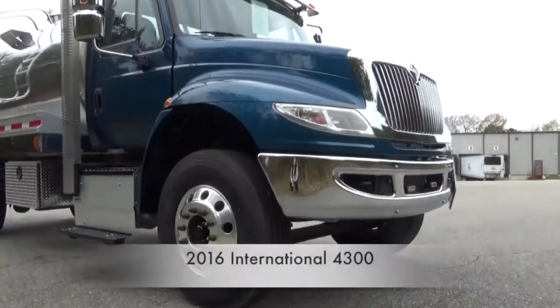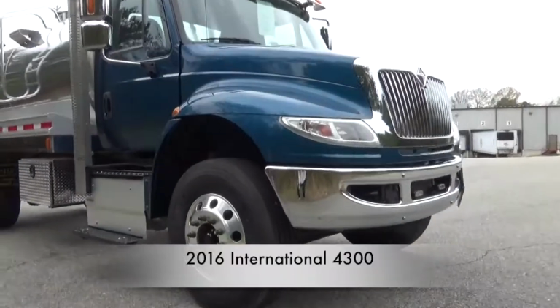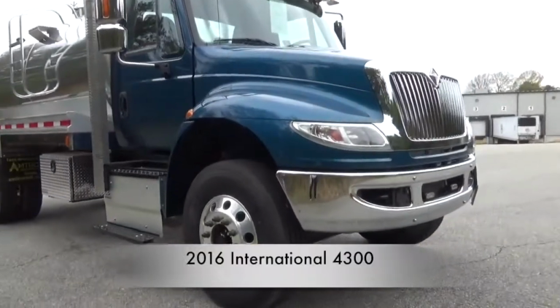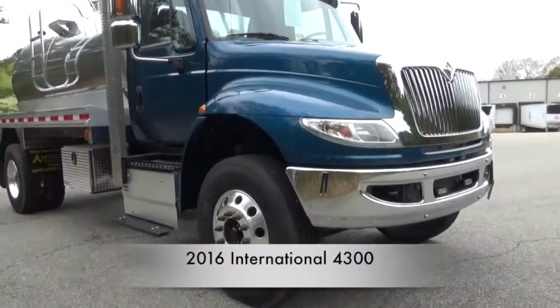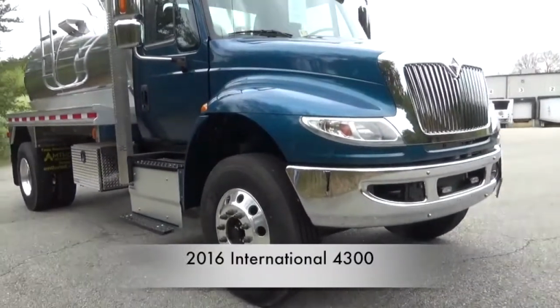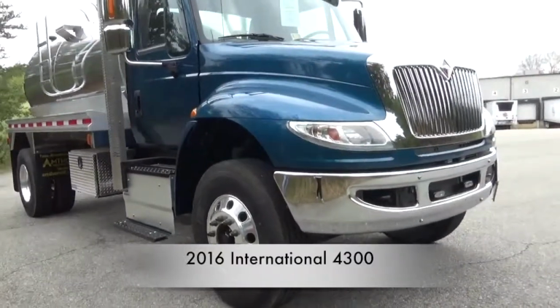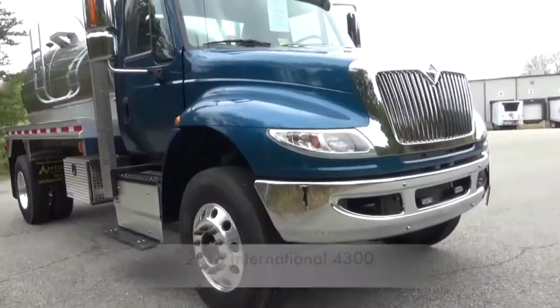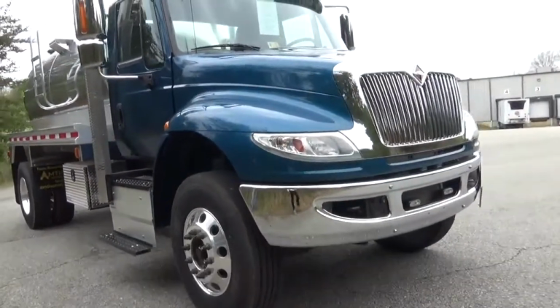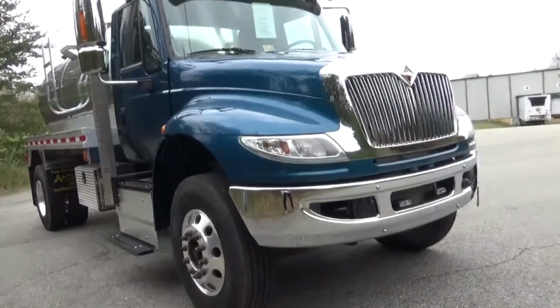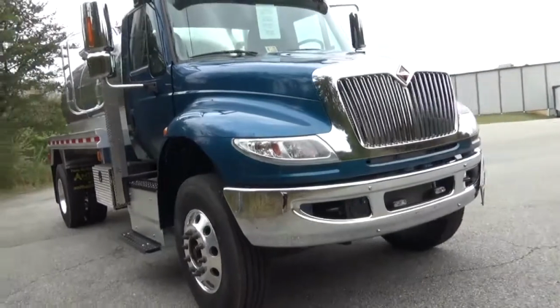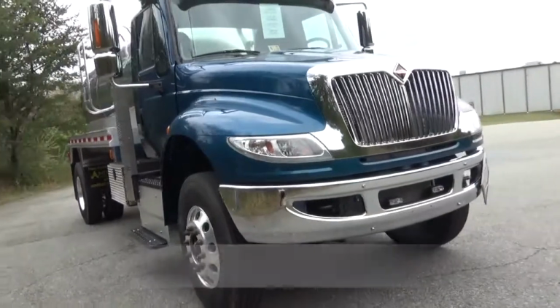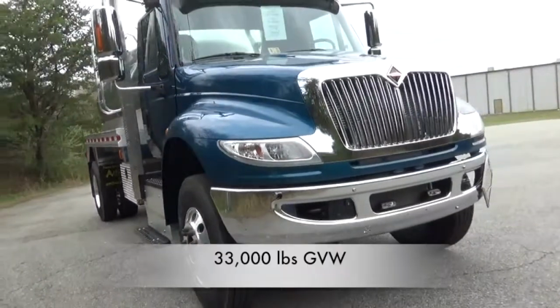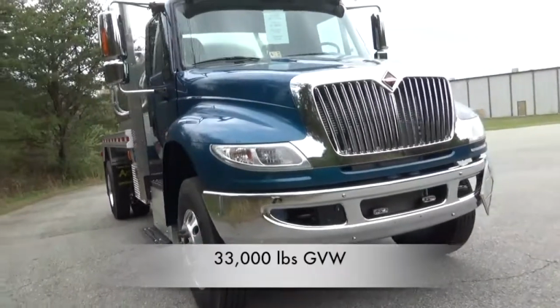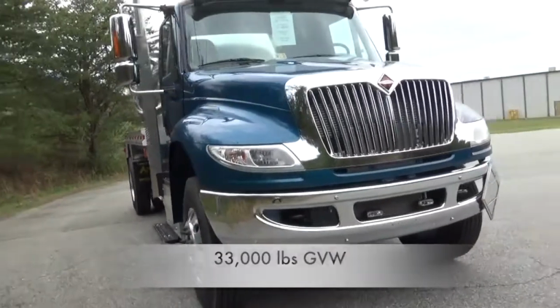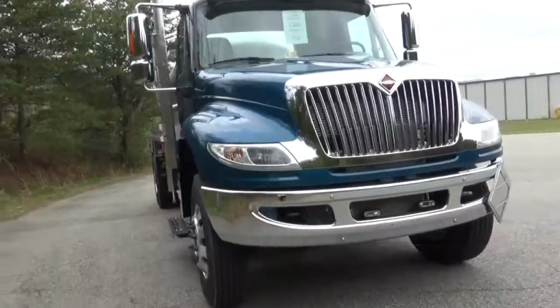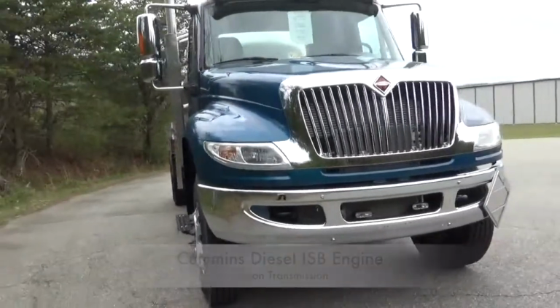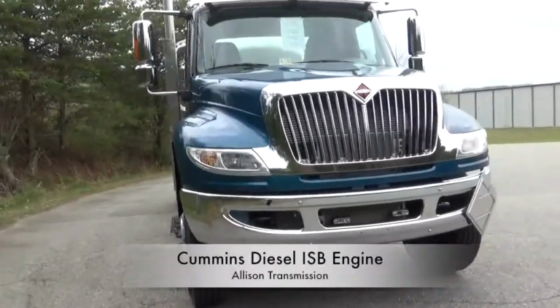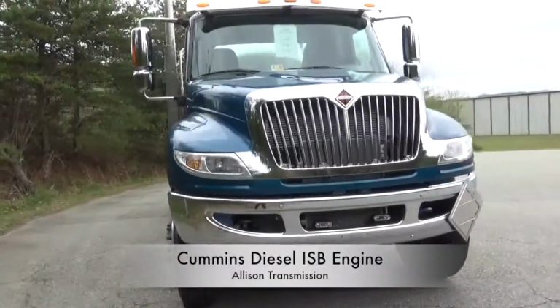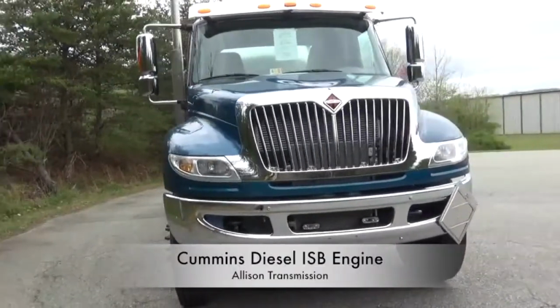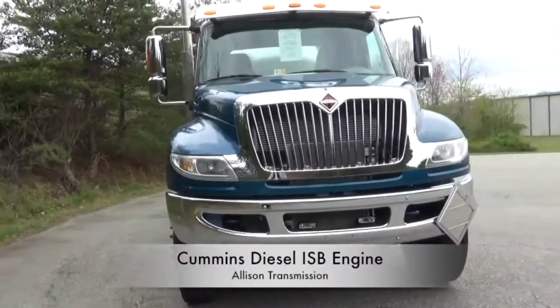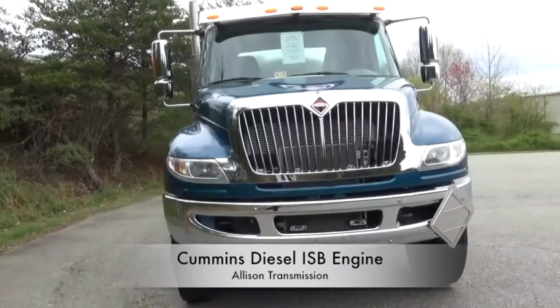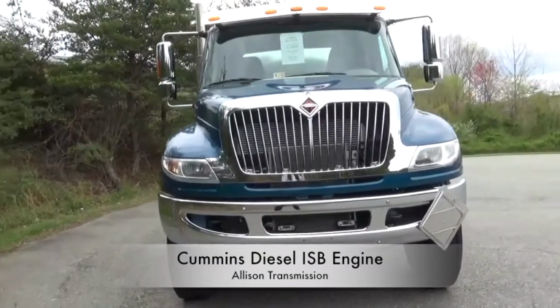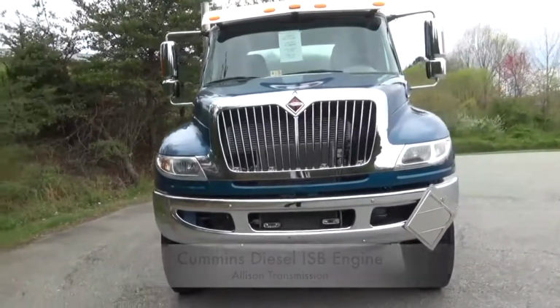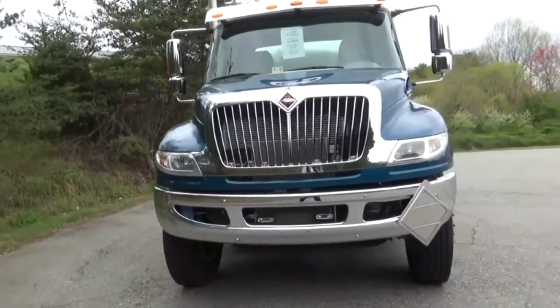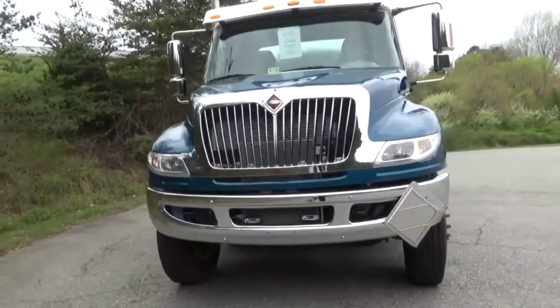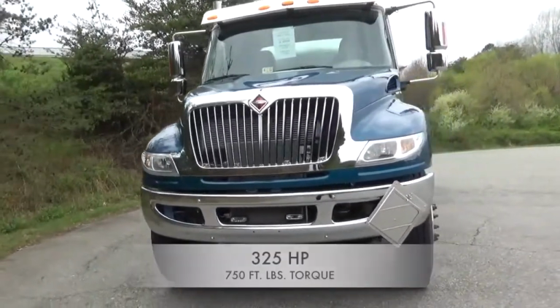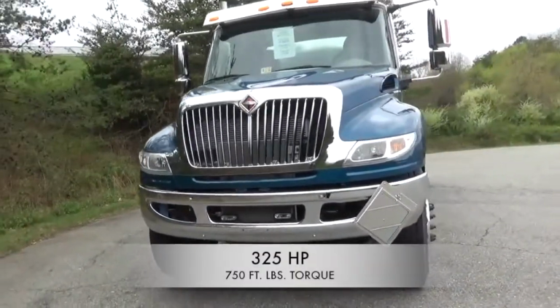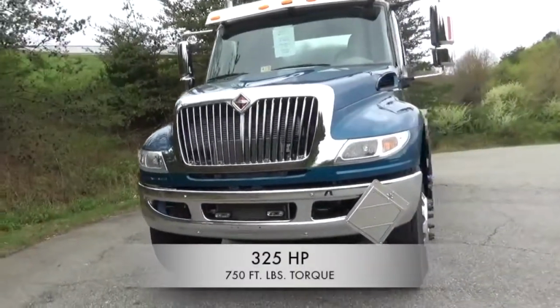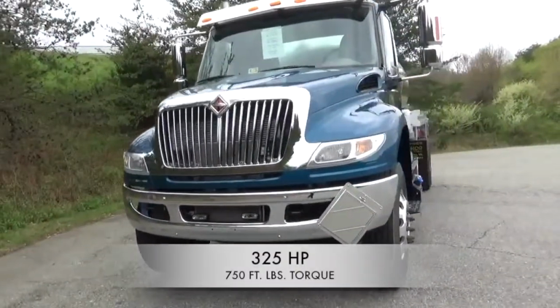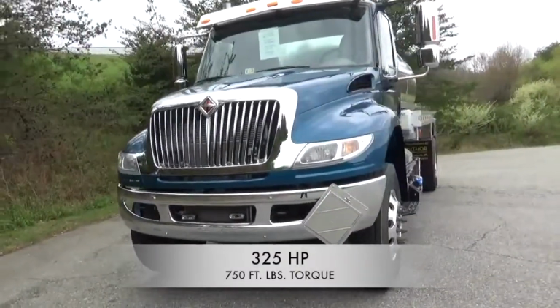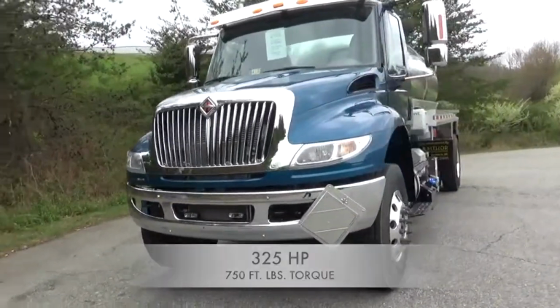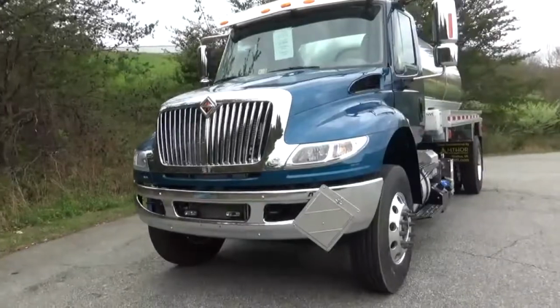This is our 2016 International 4300. It's capable of 33,000 pounds GVW. It has a Cummins diesel ISB engine with Allison transmission, with 325 horsepower and 750 foot-pounds of torque.